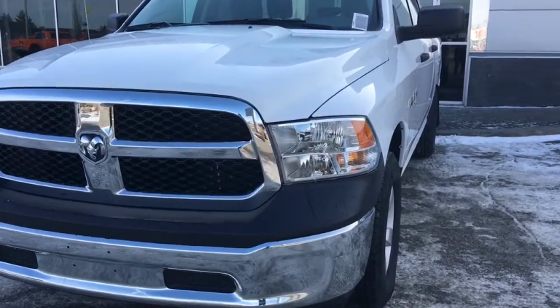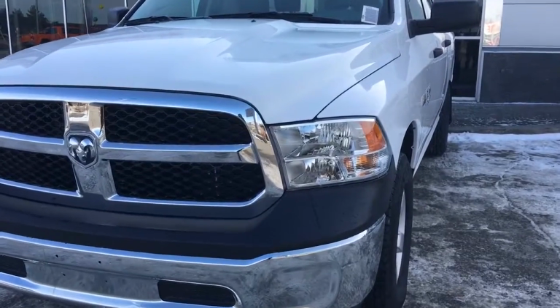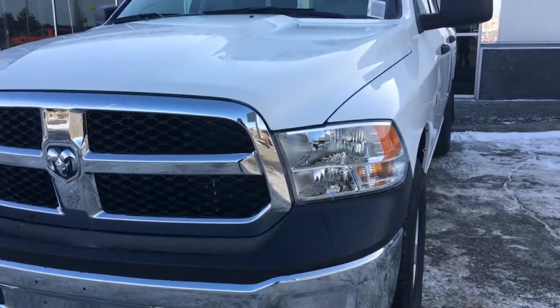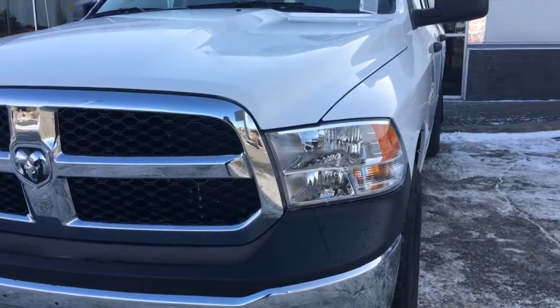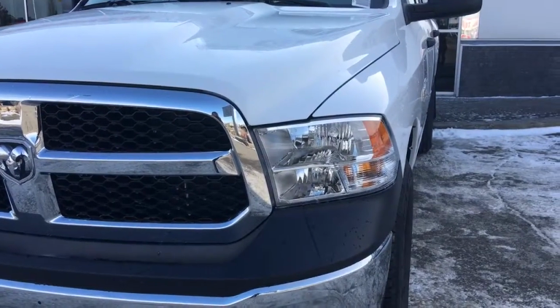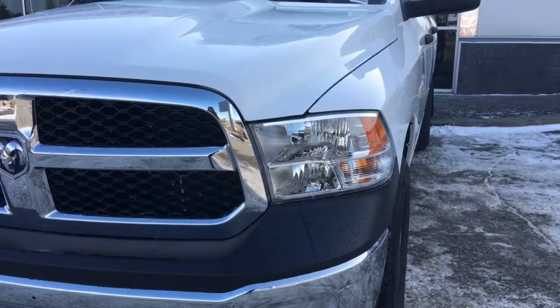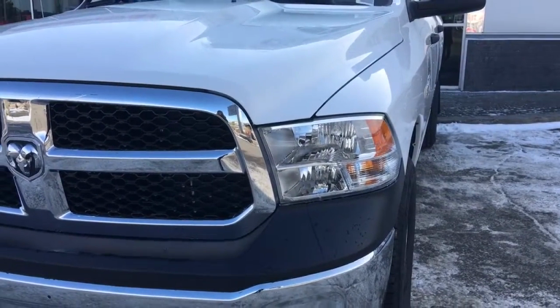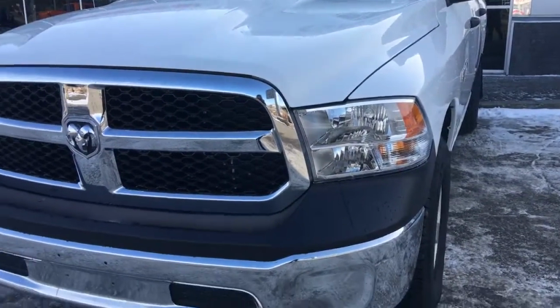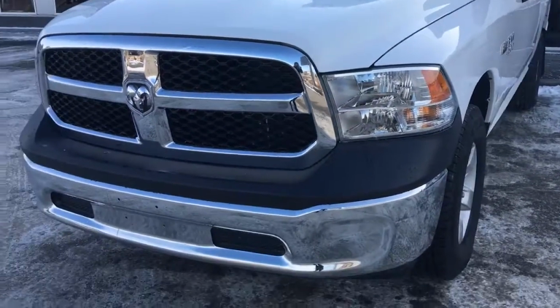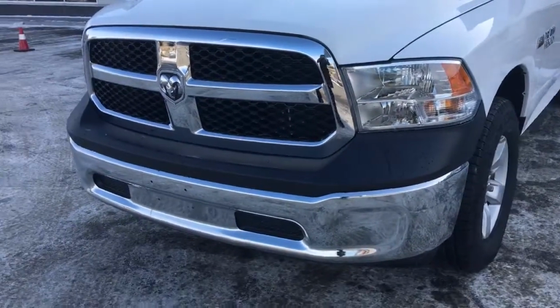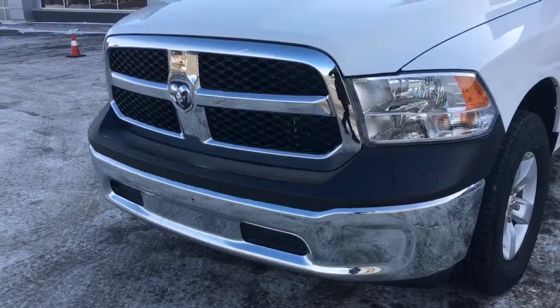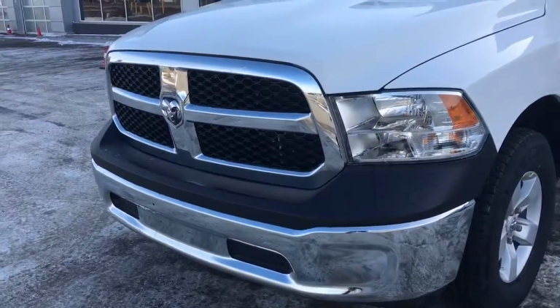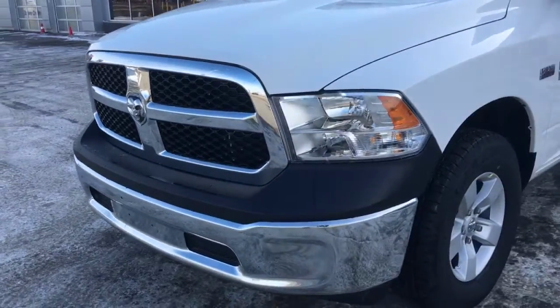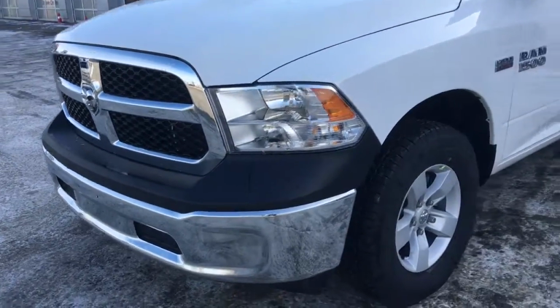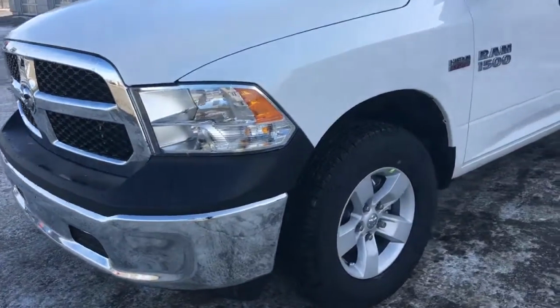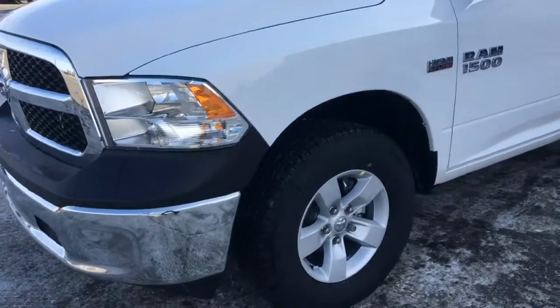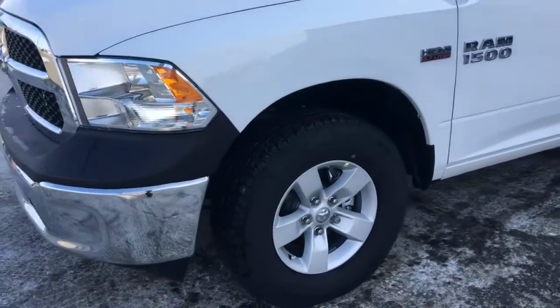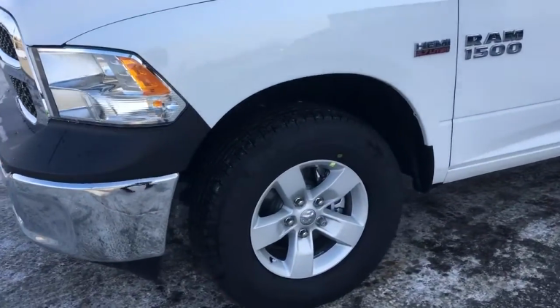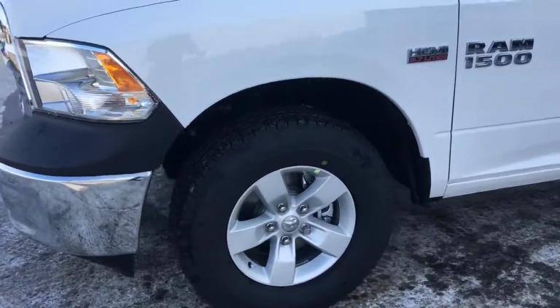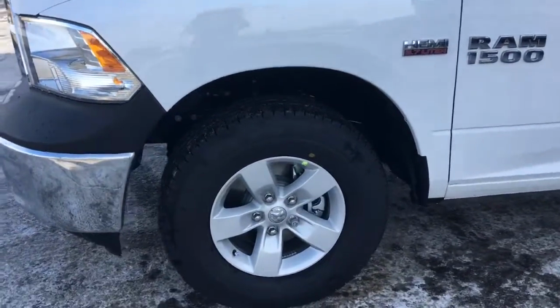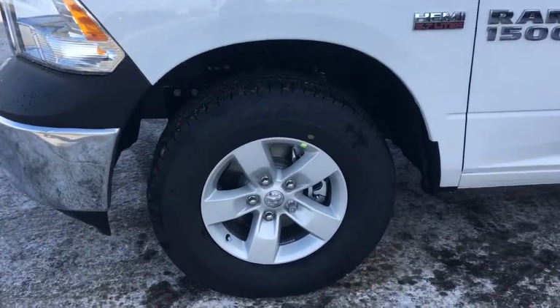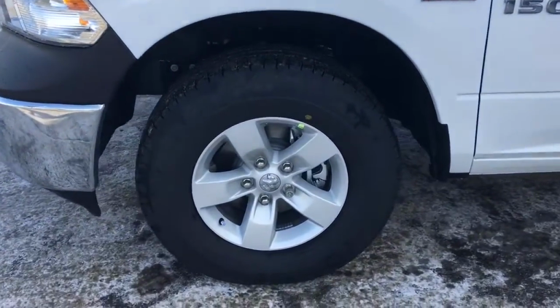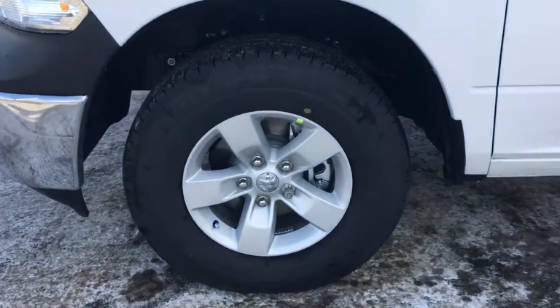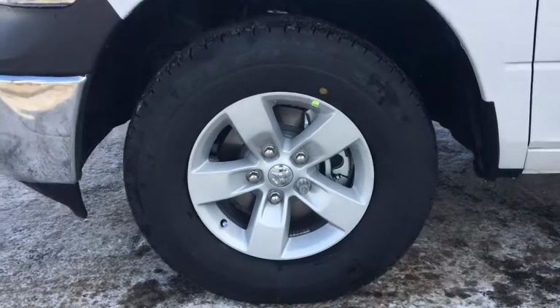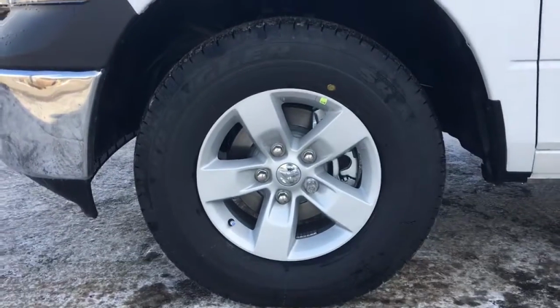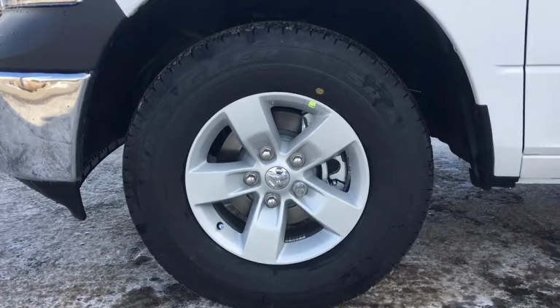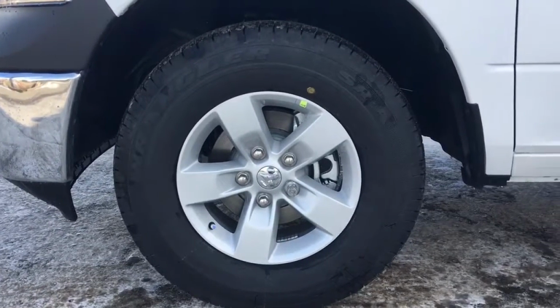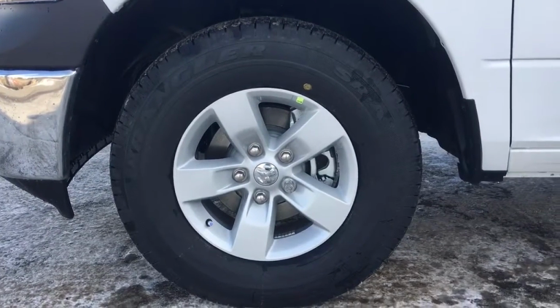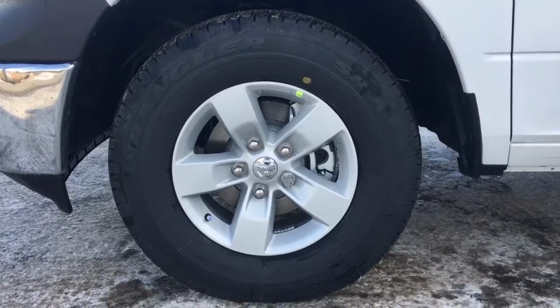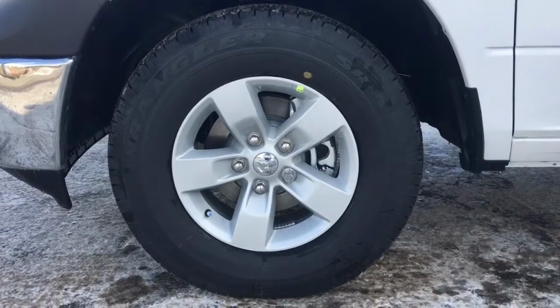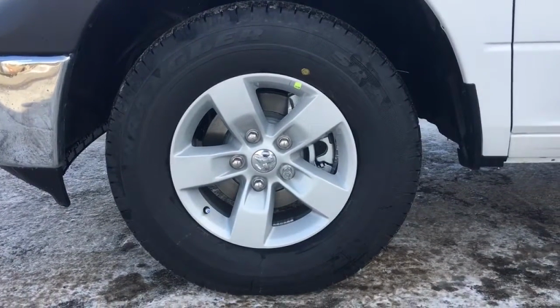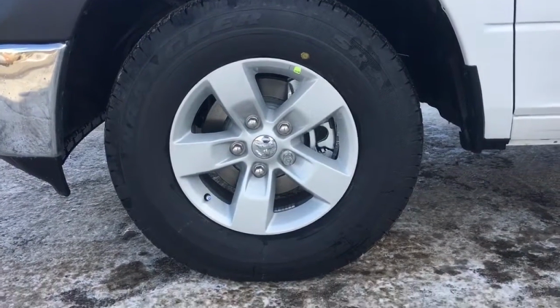In the front here you have your headlights, daytime running lights and signal lights, a nice chrome bumper and grille. The factory tires are Goodyear Wranglers mounted on 17-inch rims.